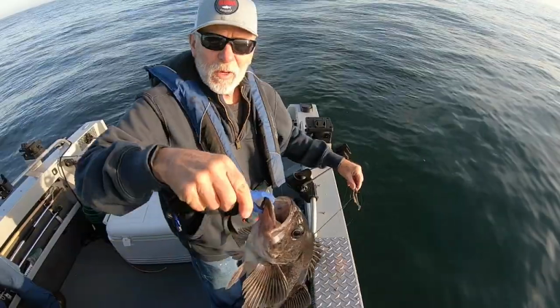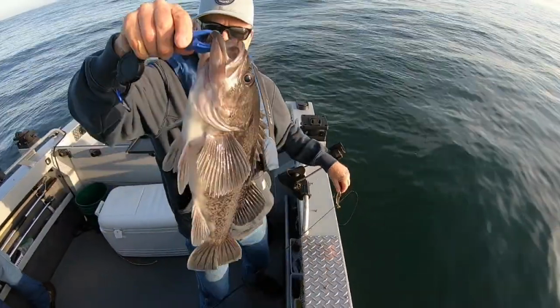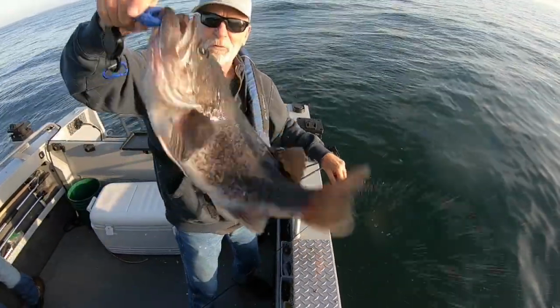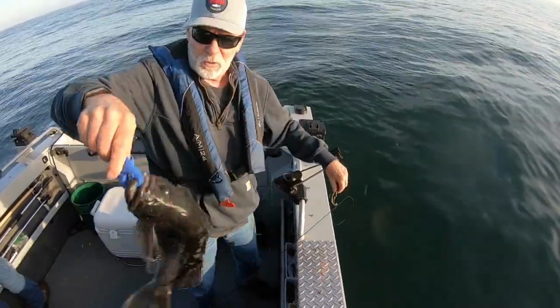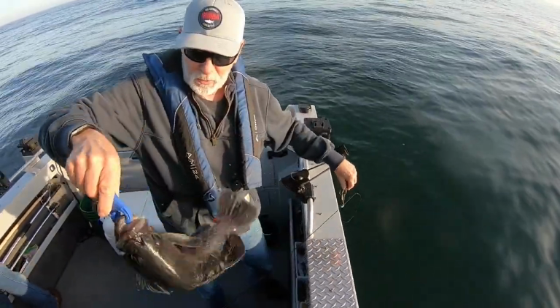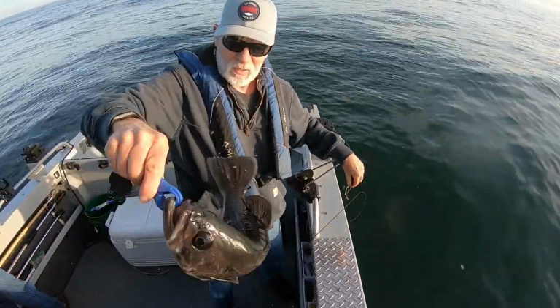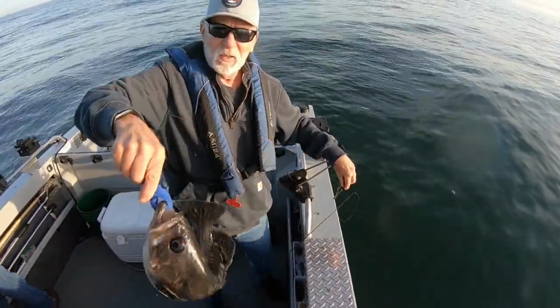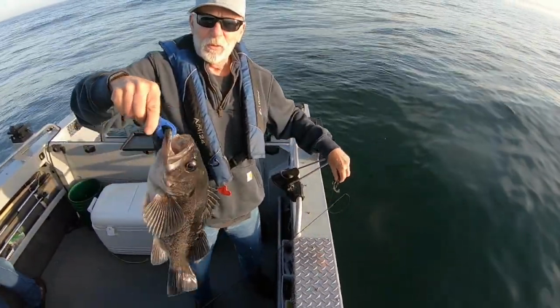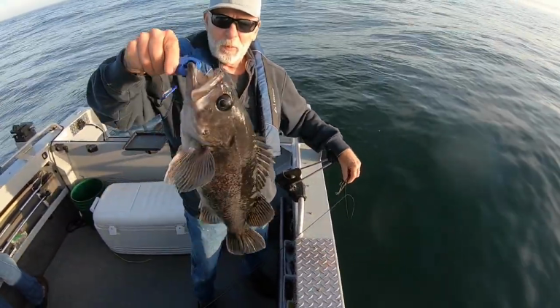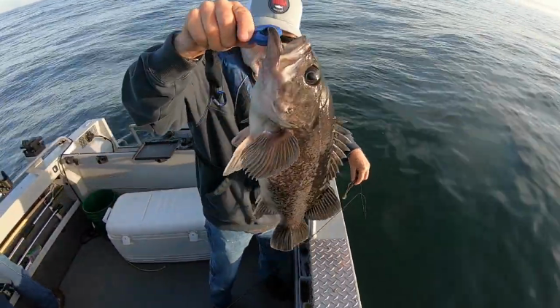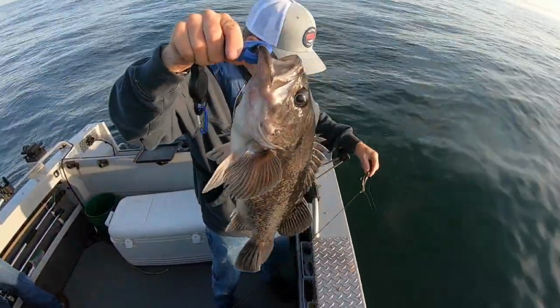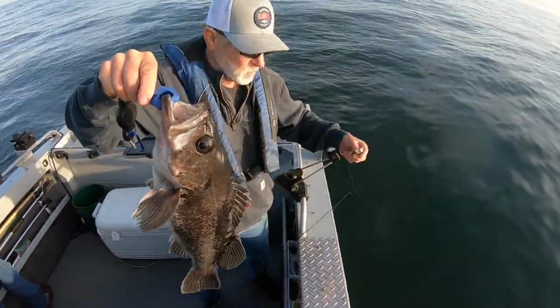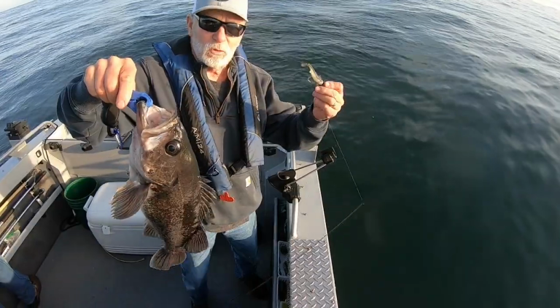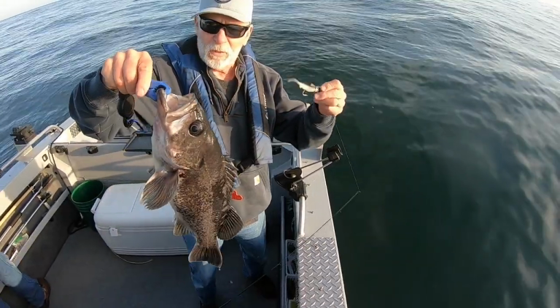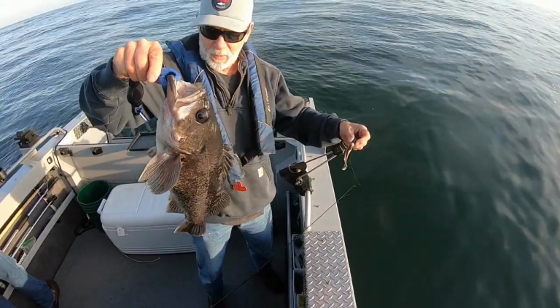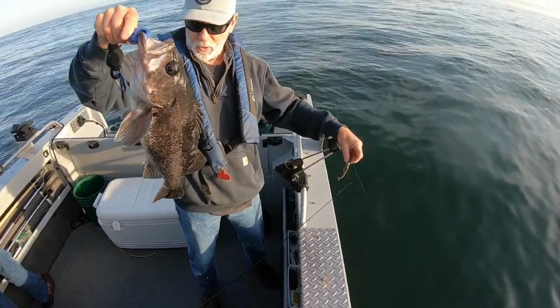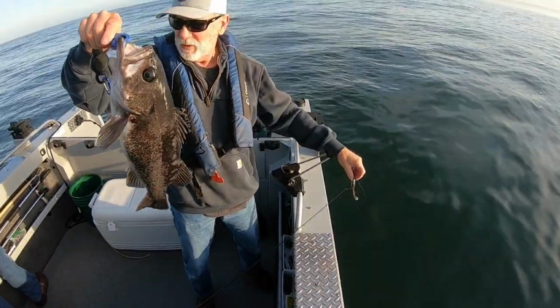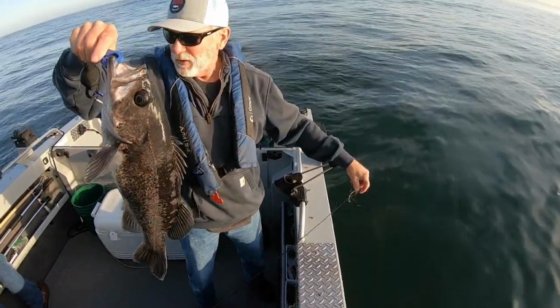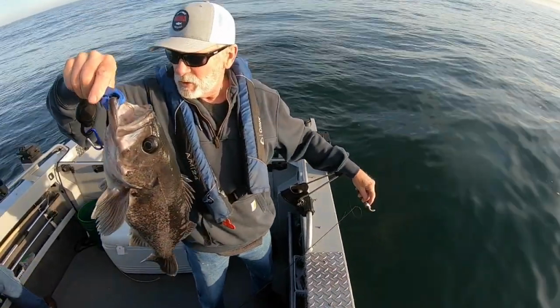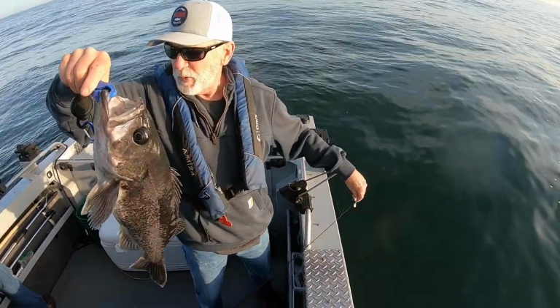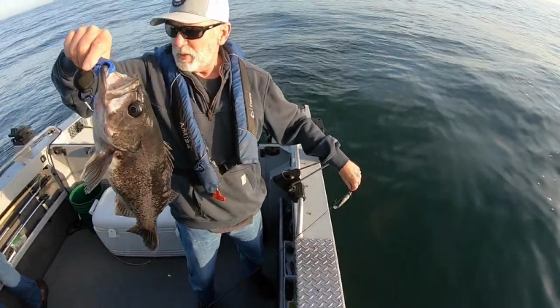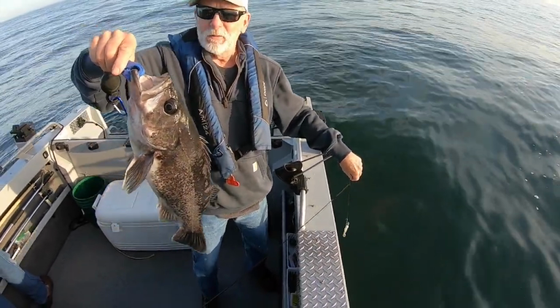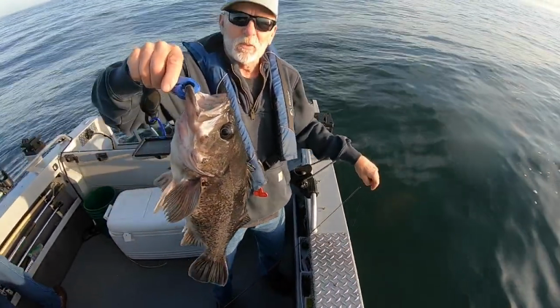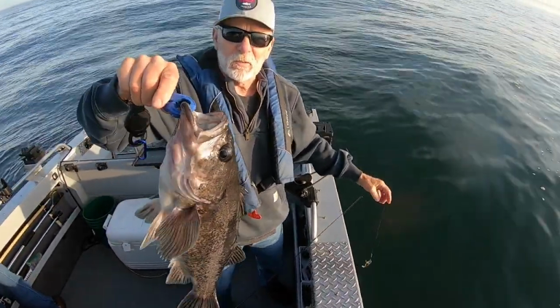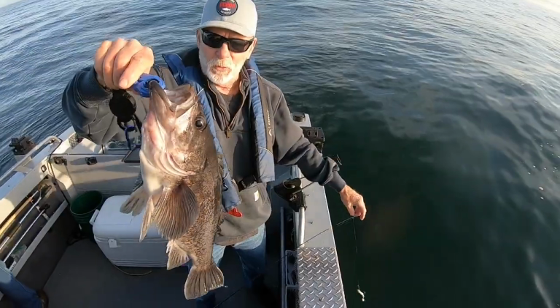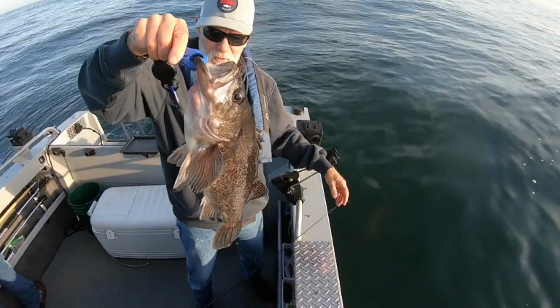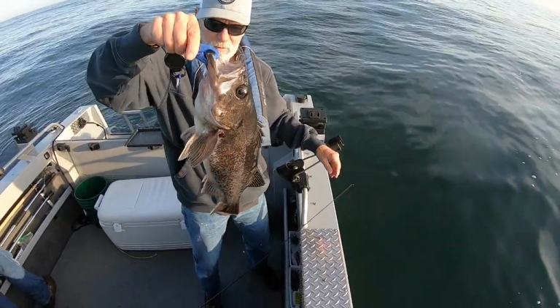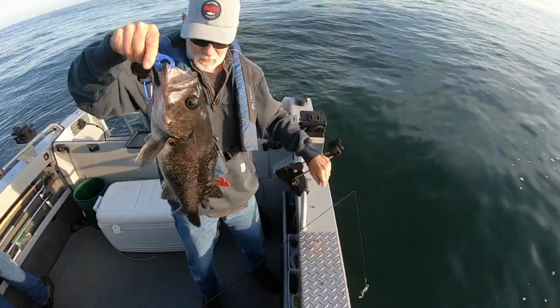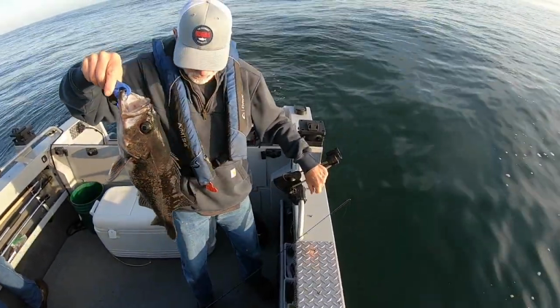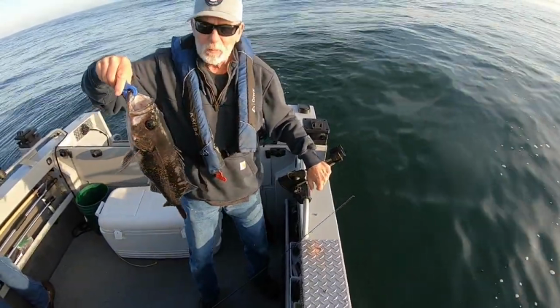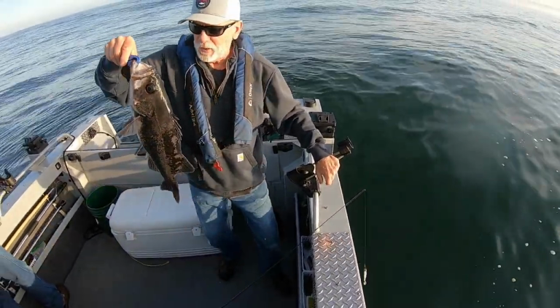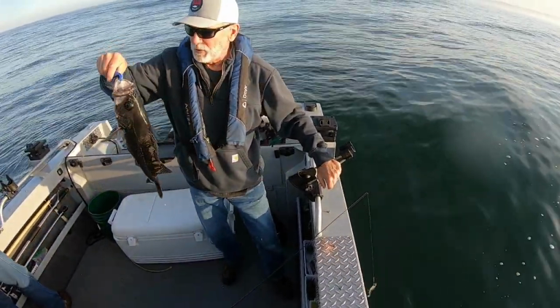We got a little rockfish here, probably three and a half pounds — a good one. It's on a little swim bait, swimming back to the boat. You can see him suspended about 20 feet and we're in about 40 feet. We'll keep this guy, he's a good eater.